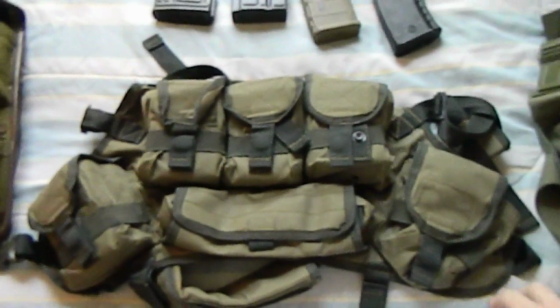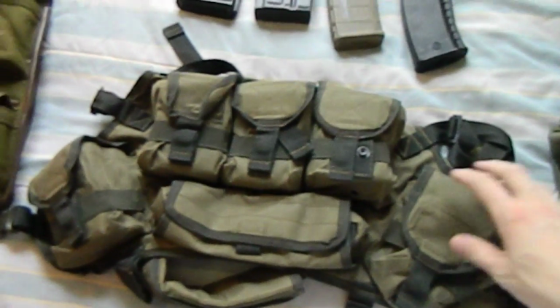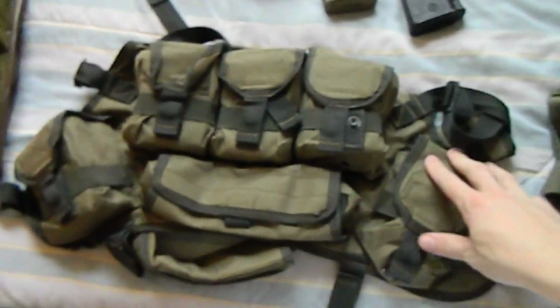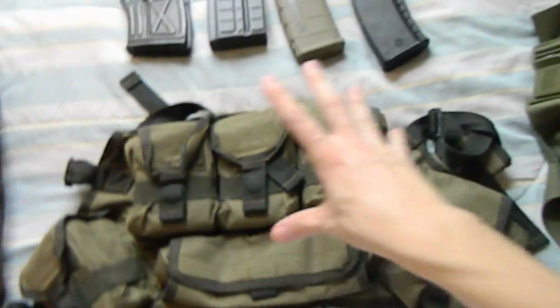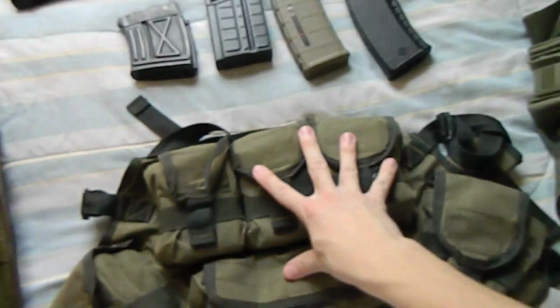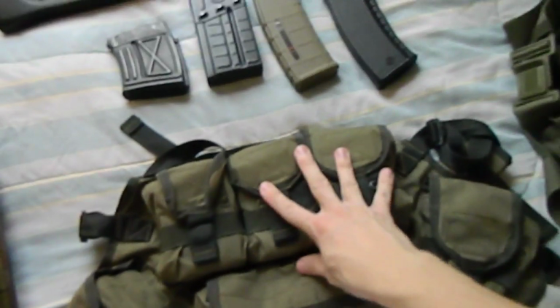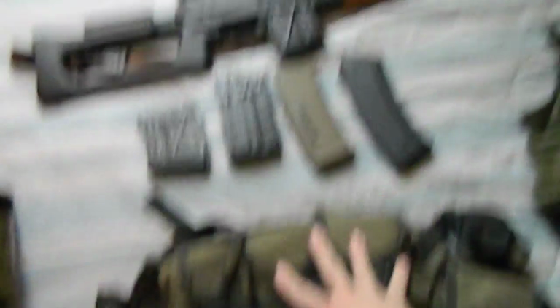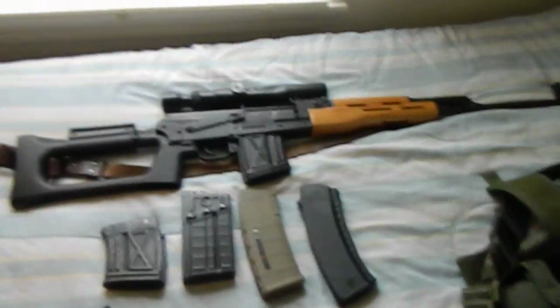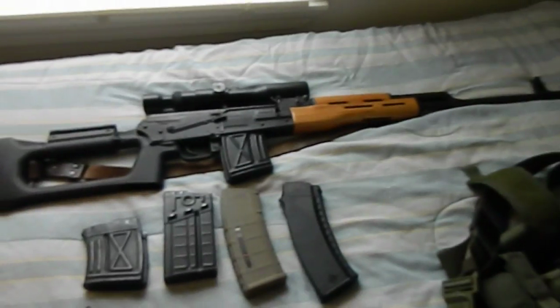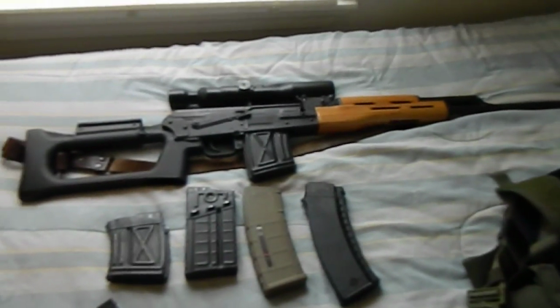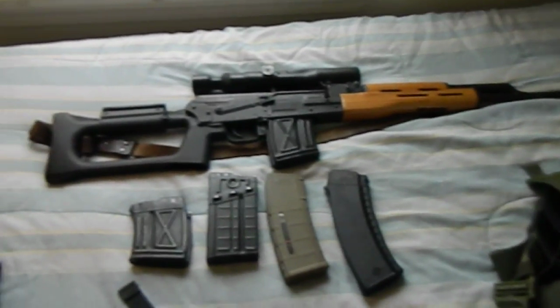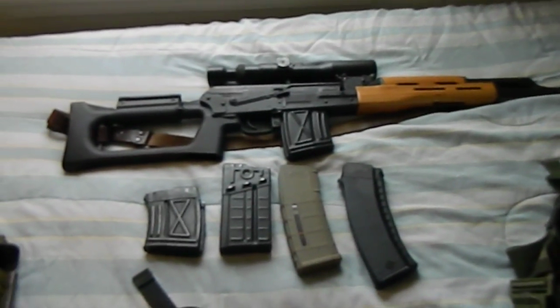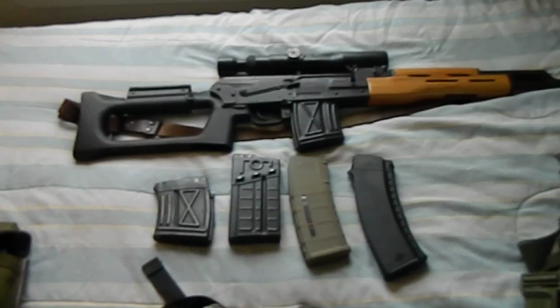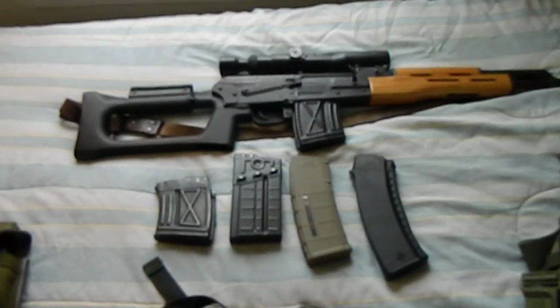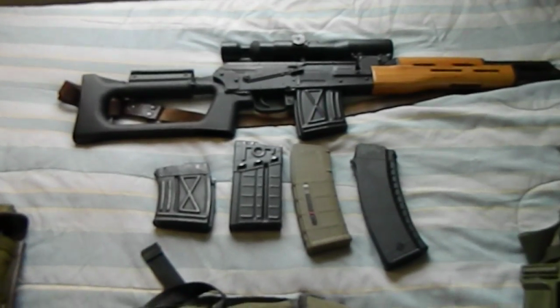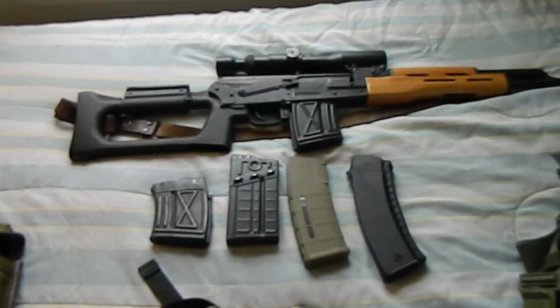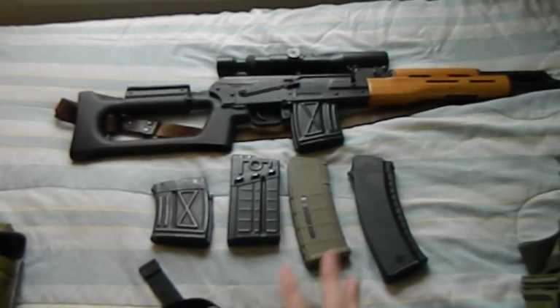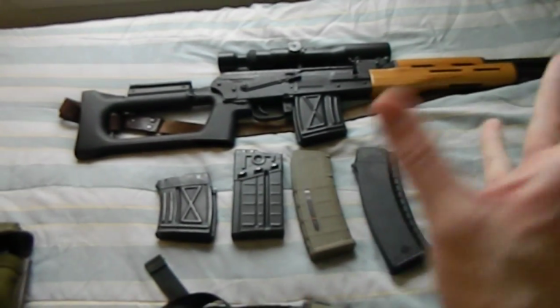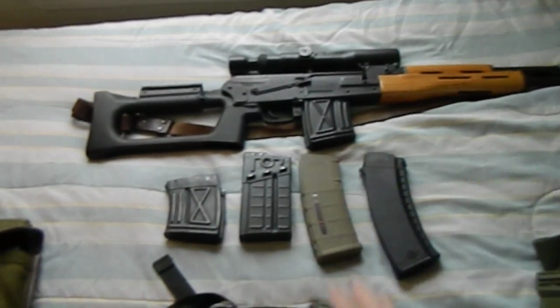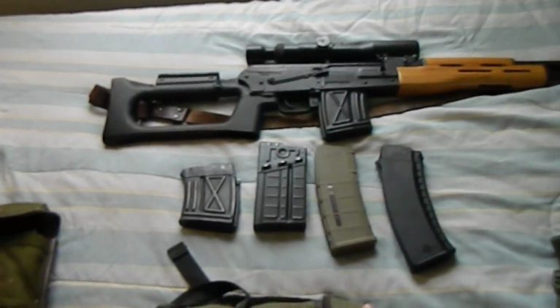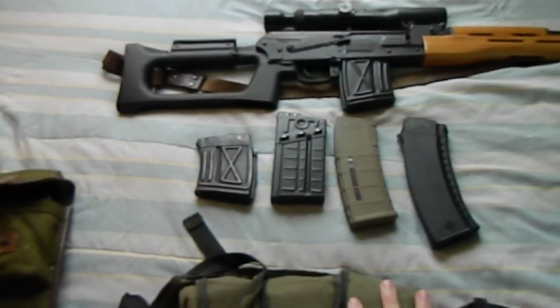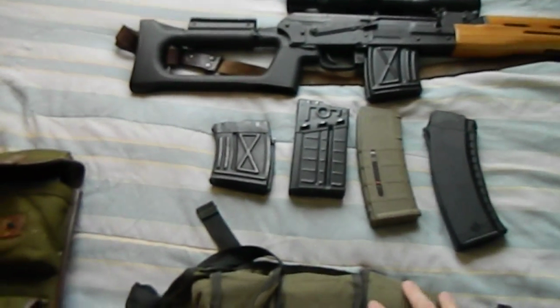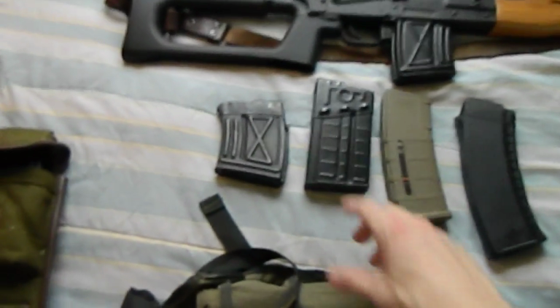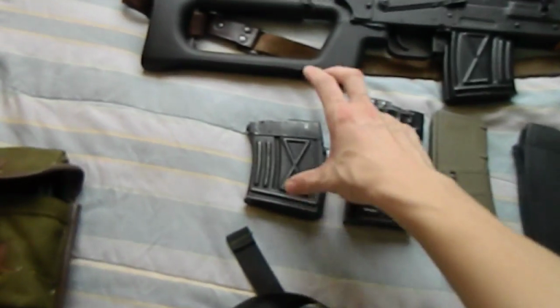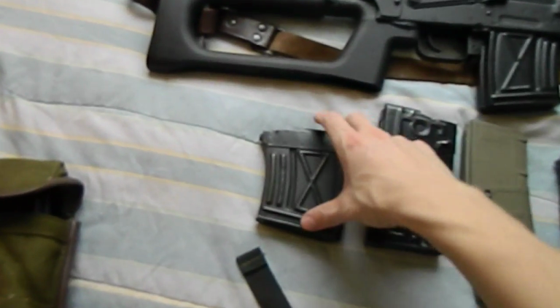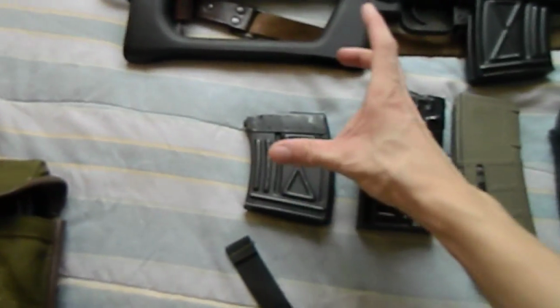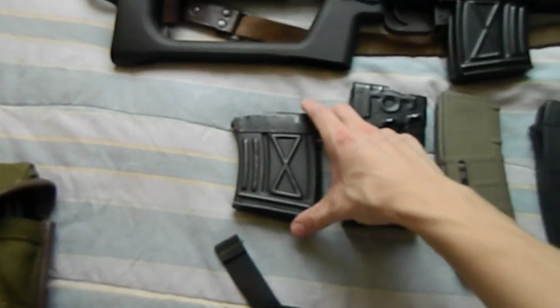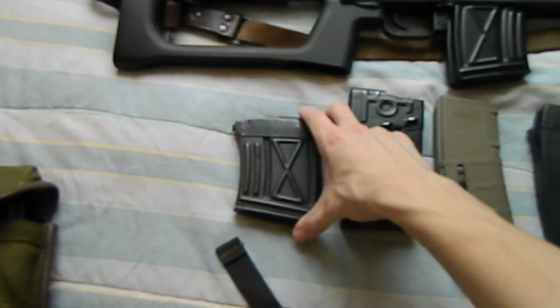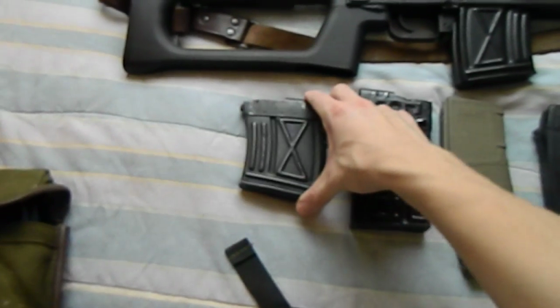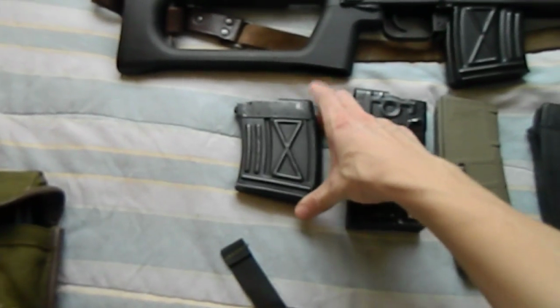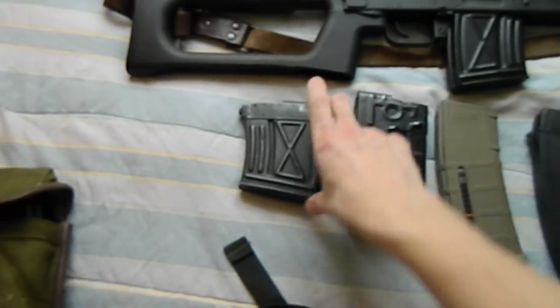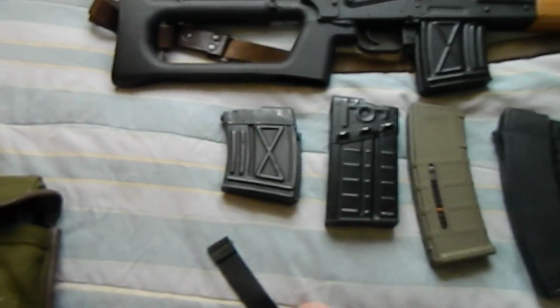I do not actually own an SVD Dragunov — I own a Romanian PSL rifle, which does pretty much the same purpose and uses magazines about the same size.